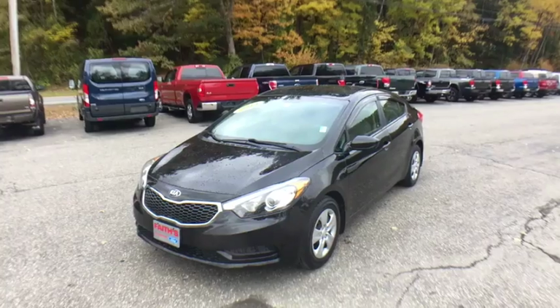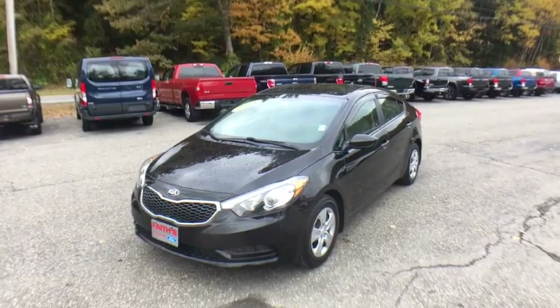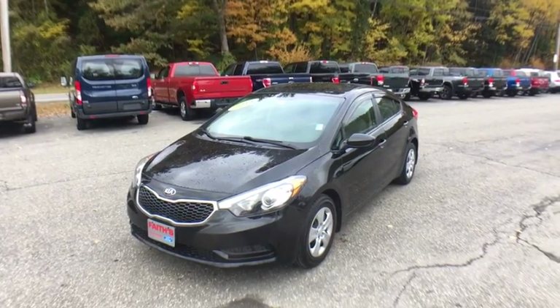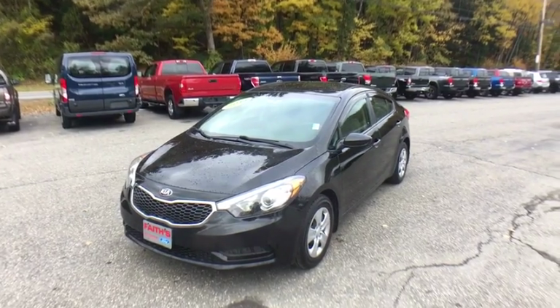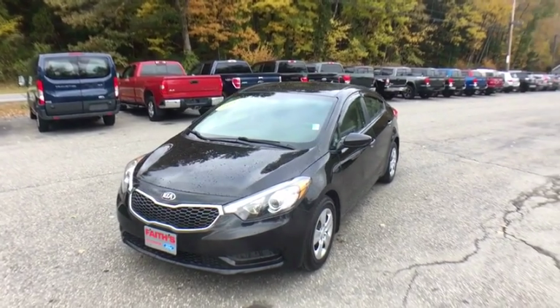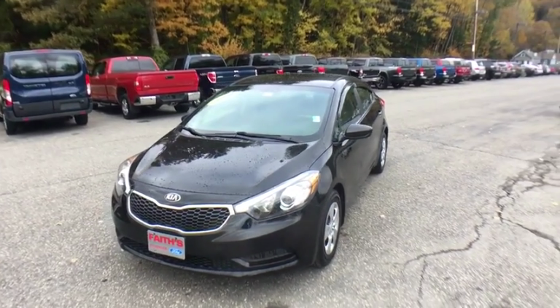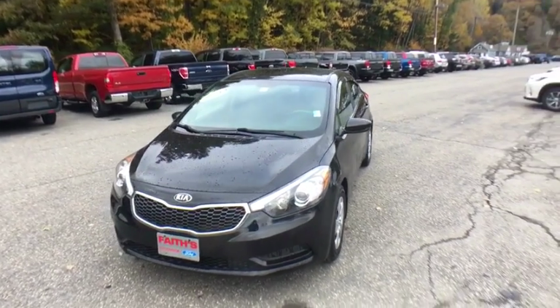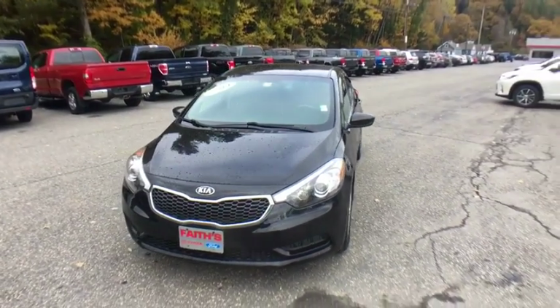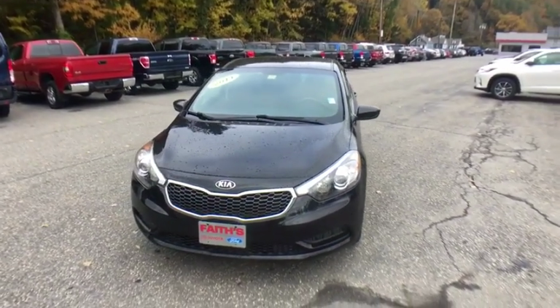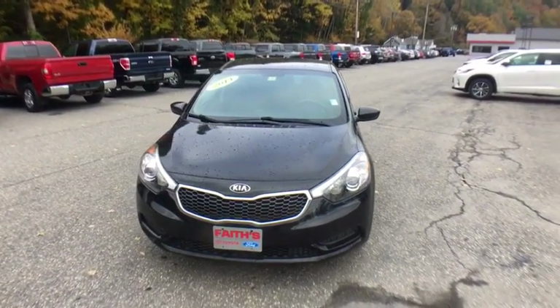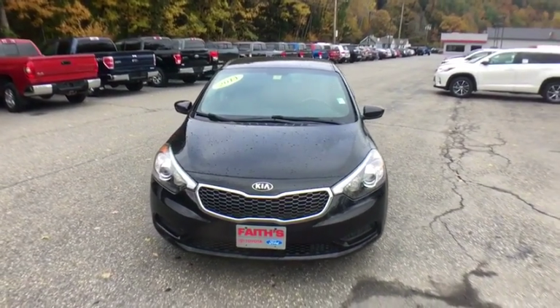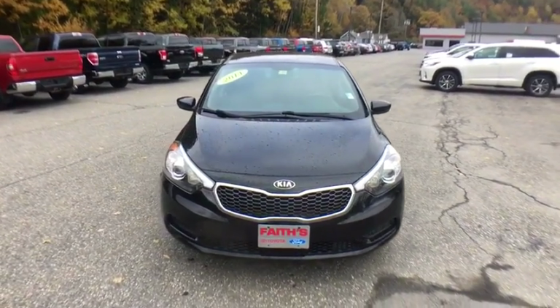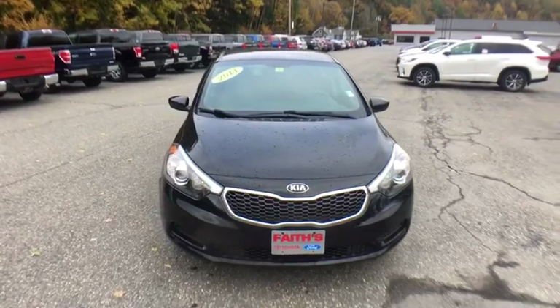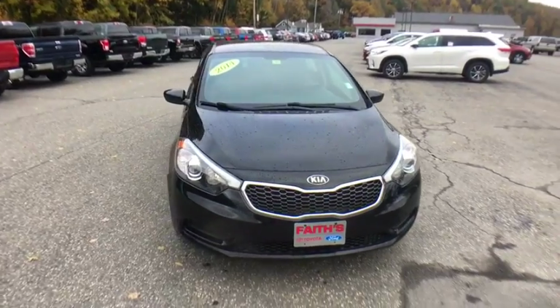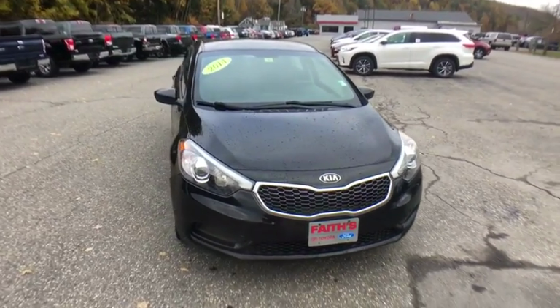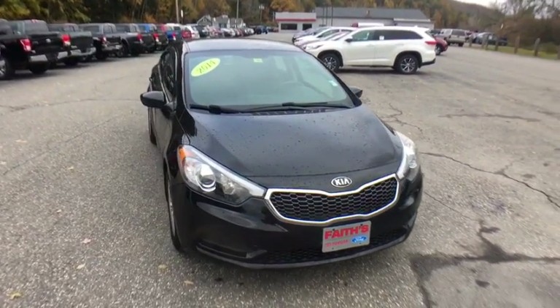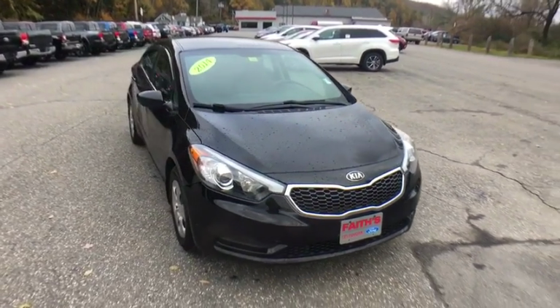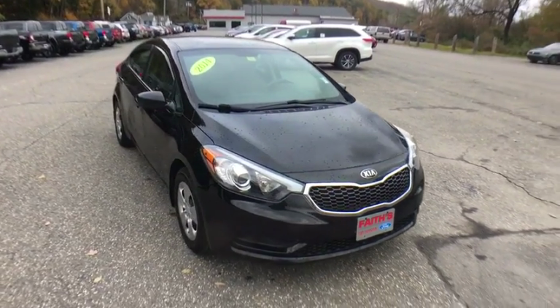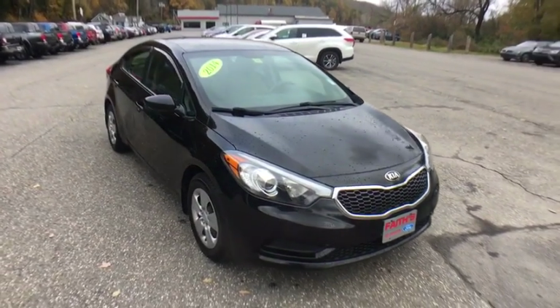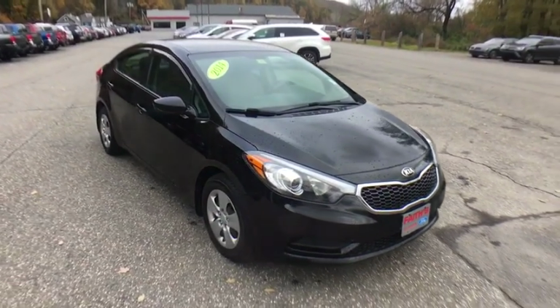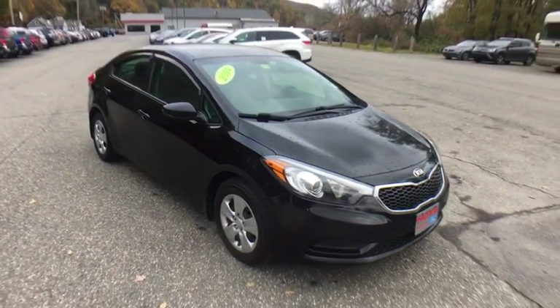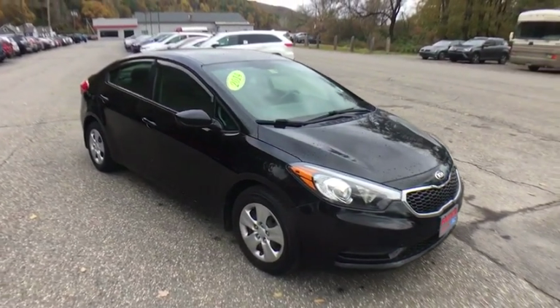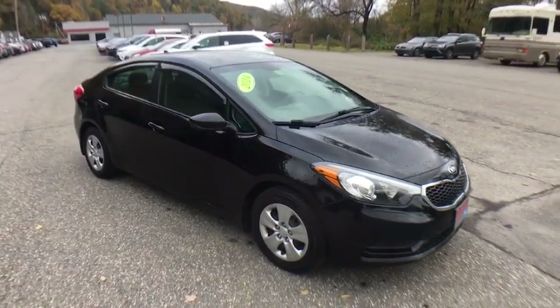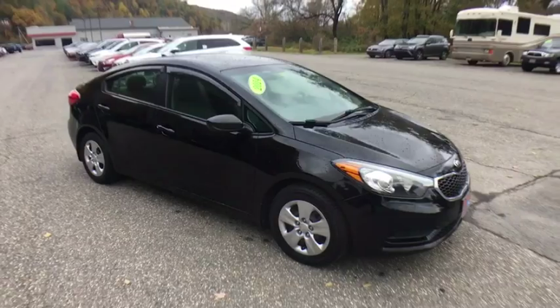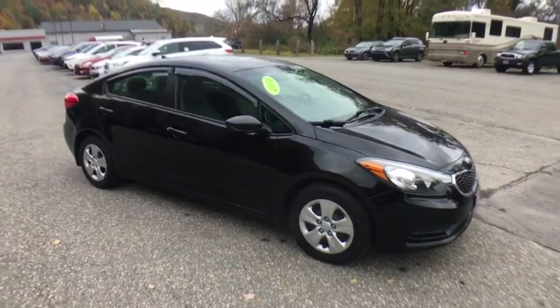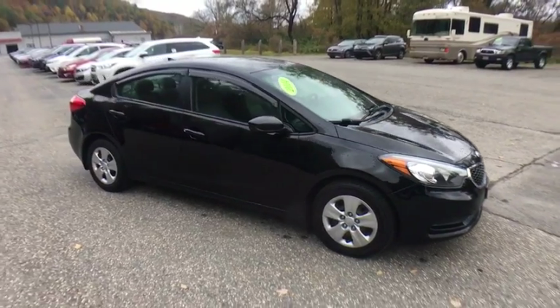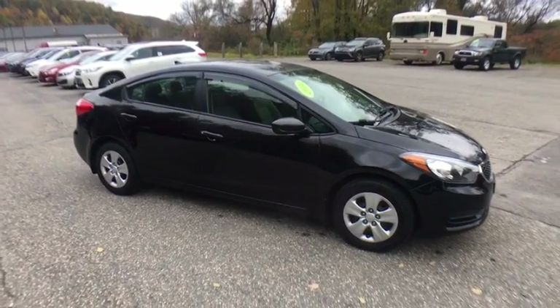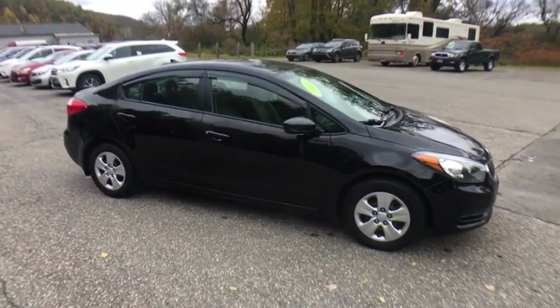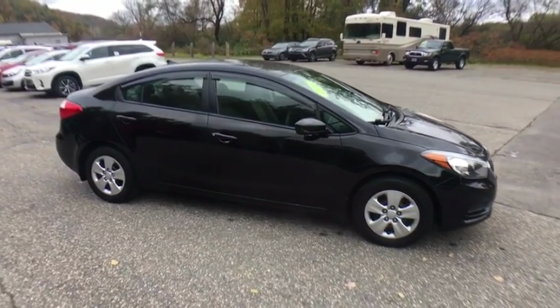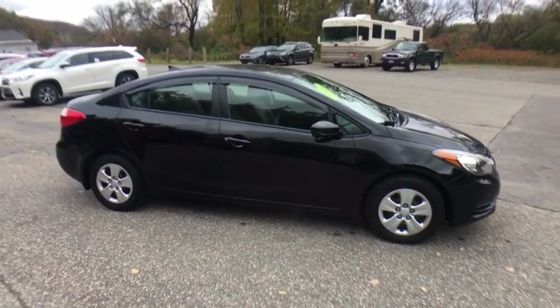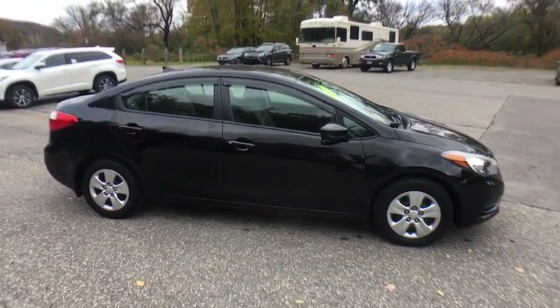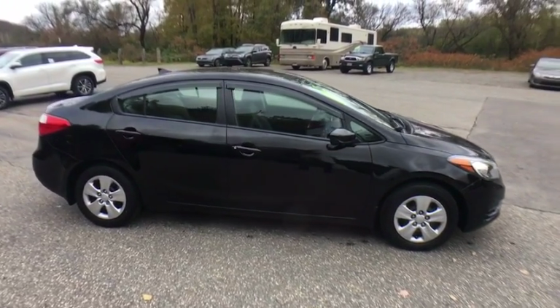The 2014 Kia Forte. If you're looking for a trendy and feature-laden compact sedan, the Kia Forte is for you. It offers an exceptional combination of innovative design, high-quality engineering, and outstanding value.